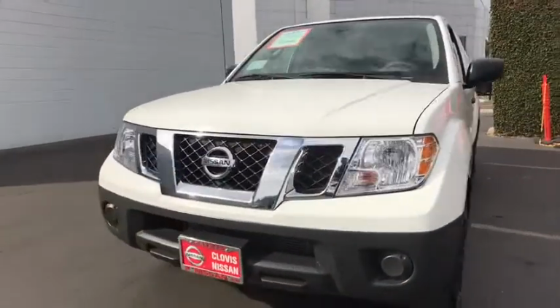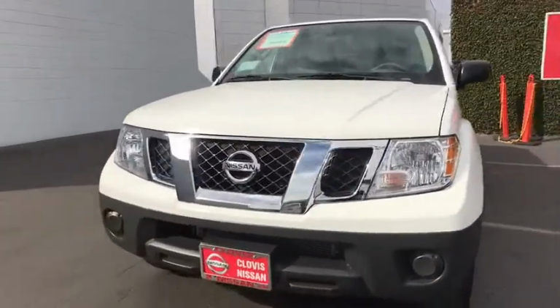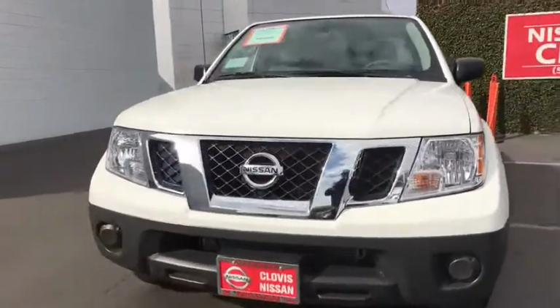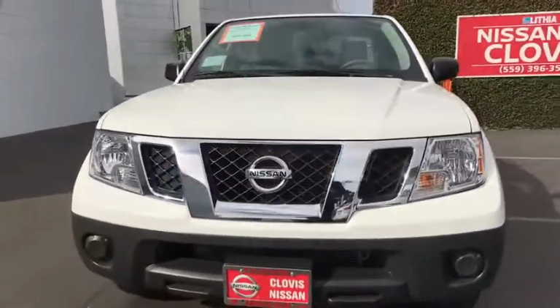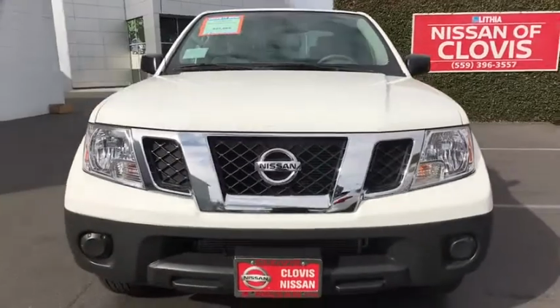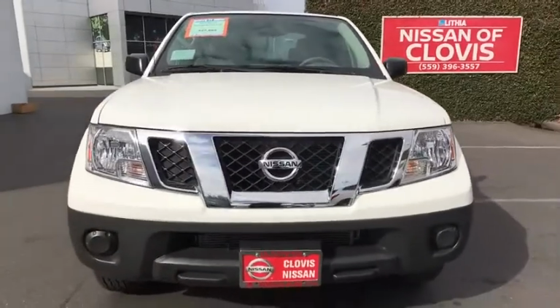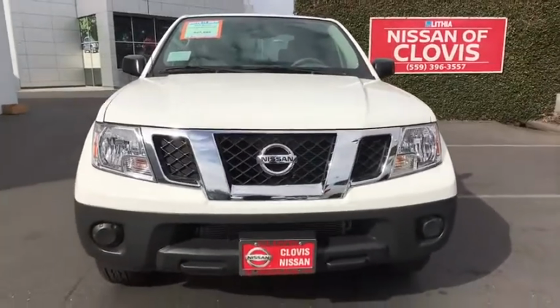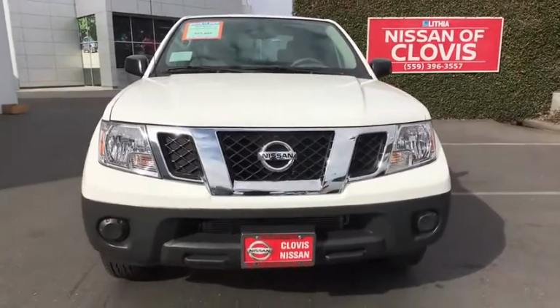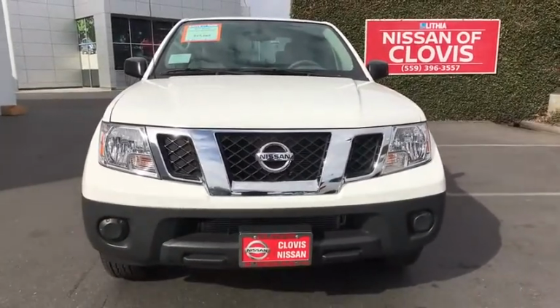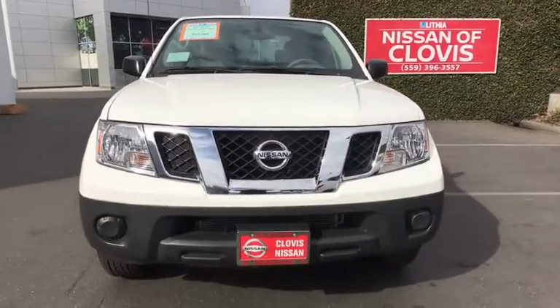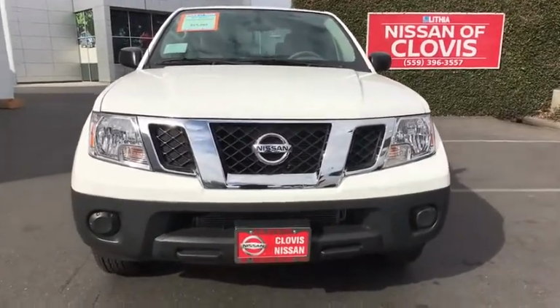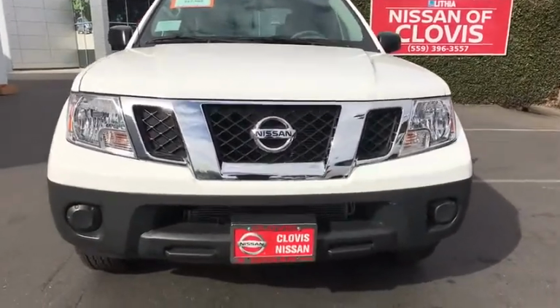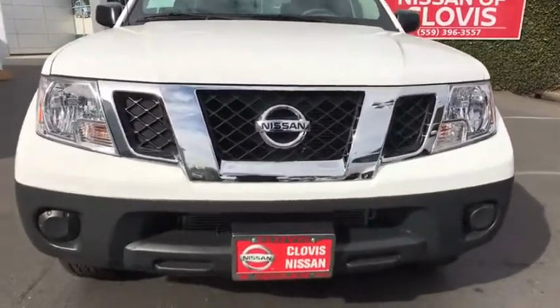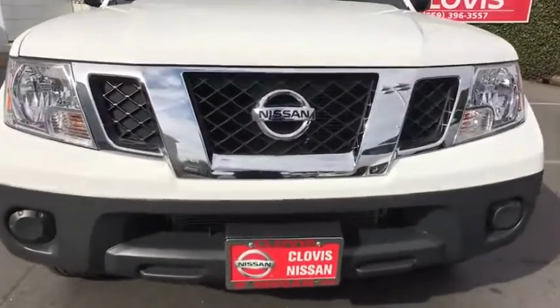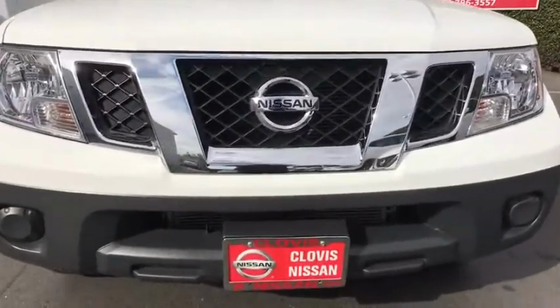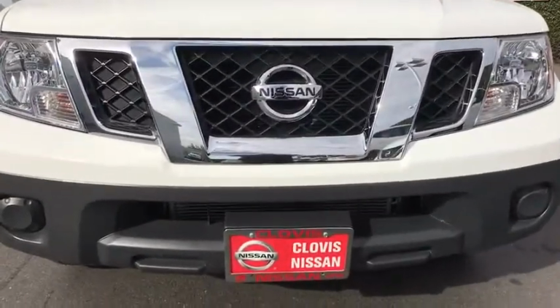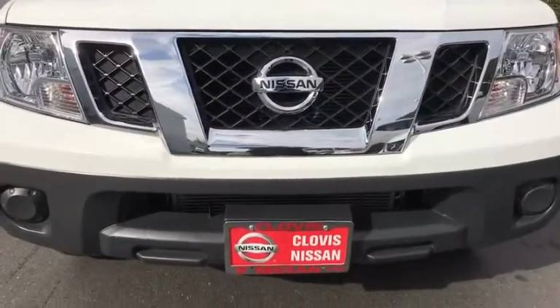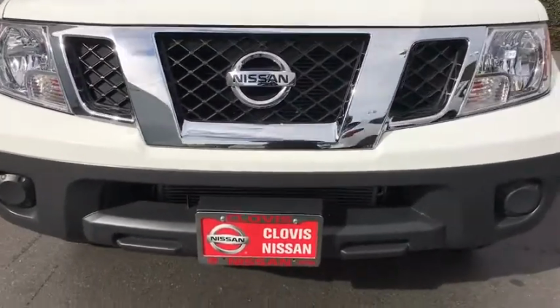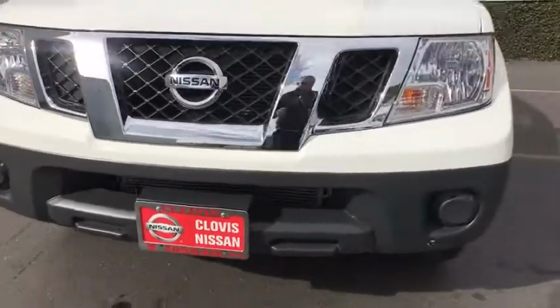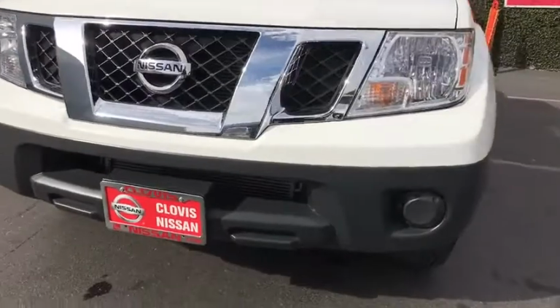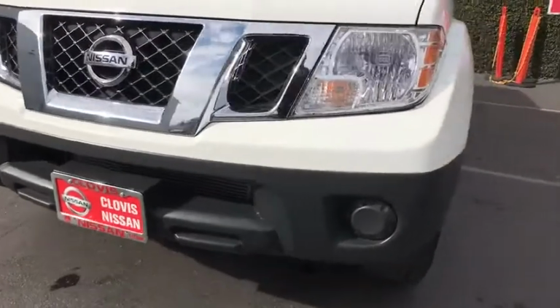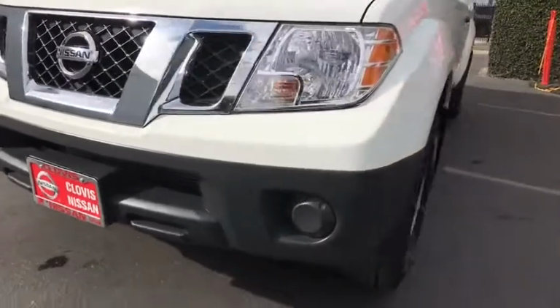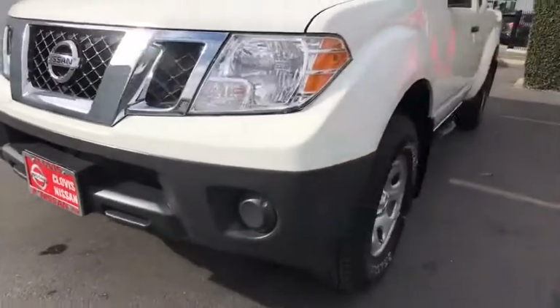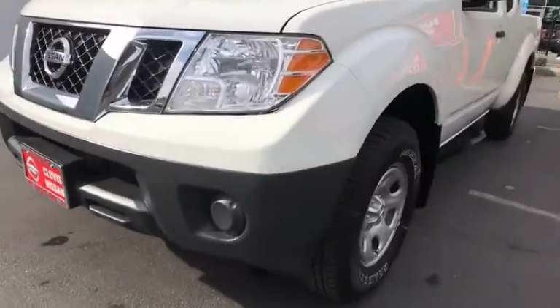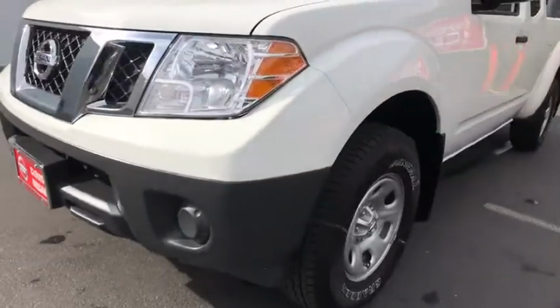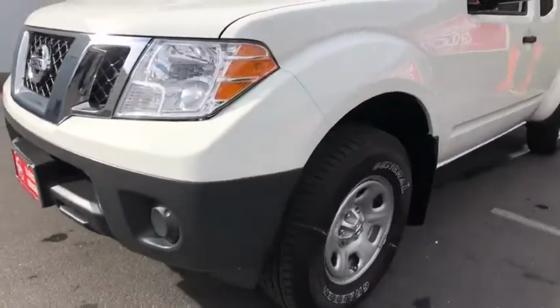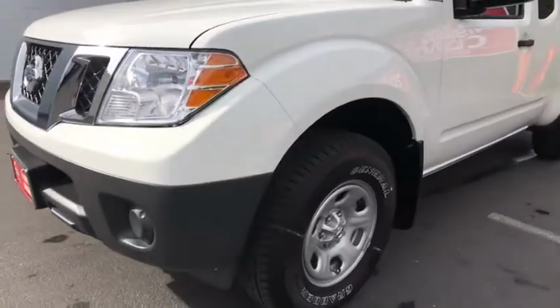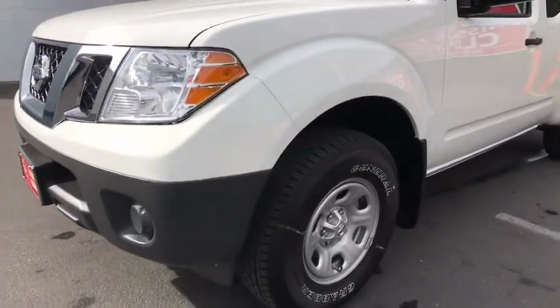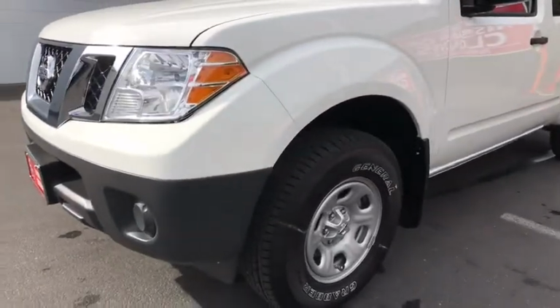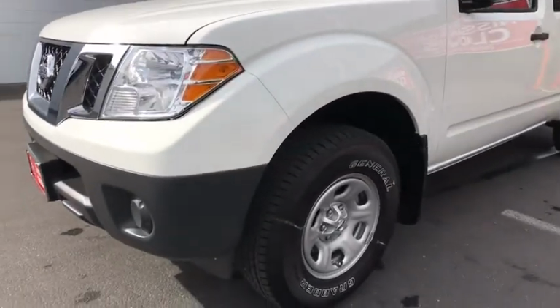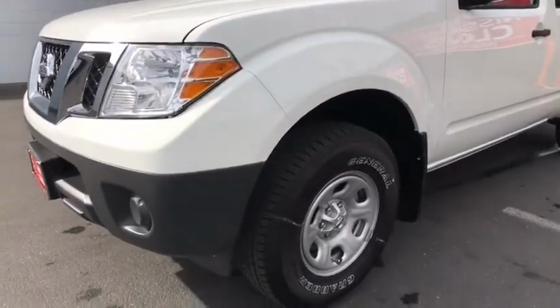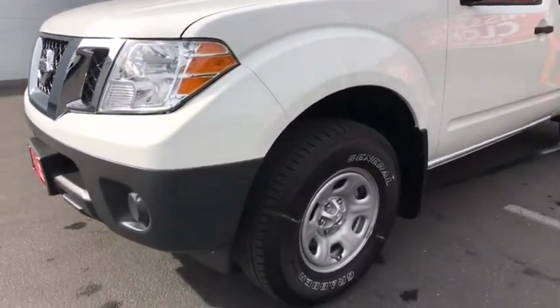Side head airbag, intermittent wipers, rear head airbag, variable speed intermittent wipers, cloth seats, privacy glass, steering wheel controls, steel wheels.